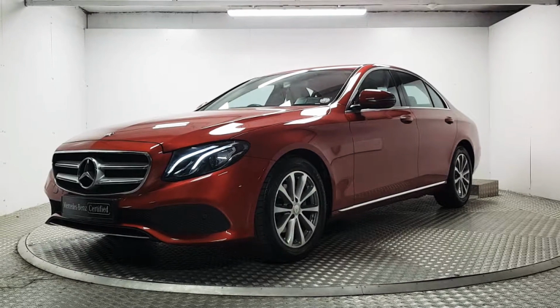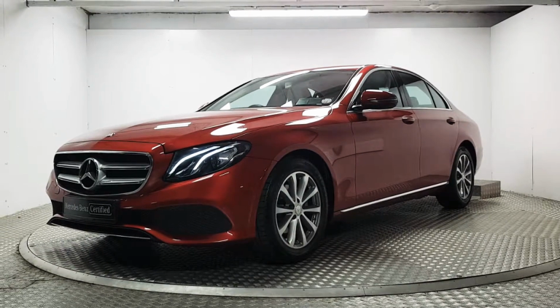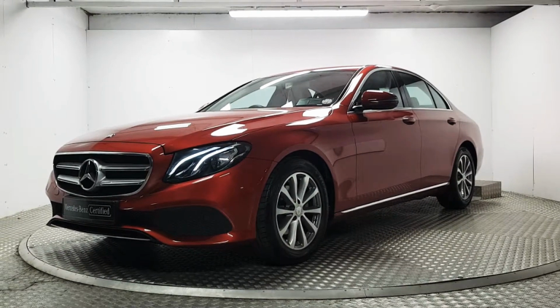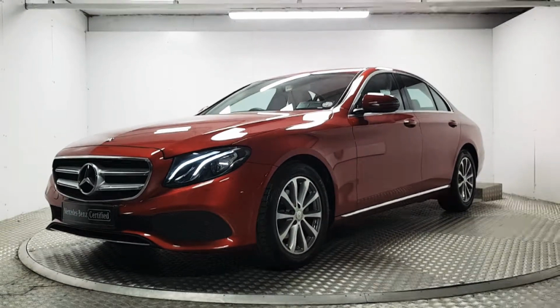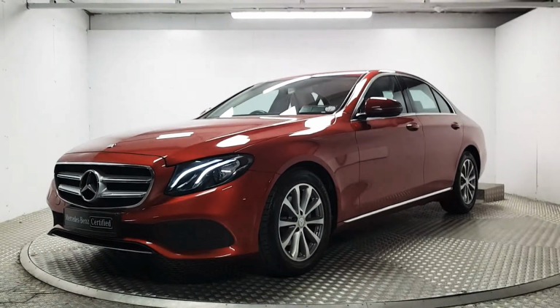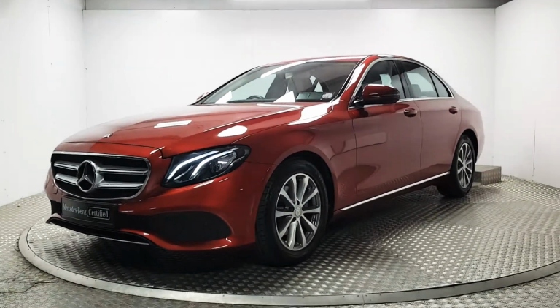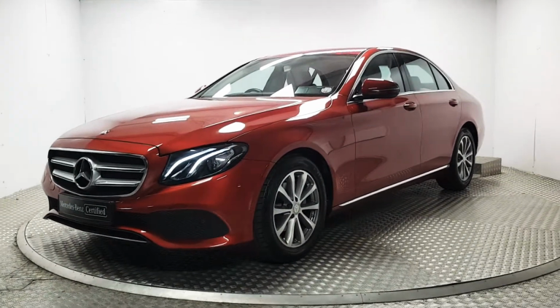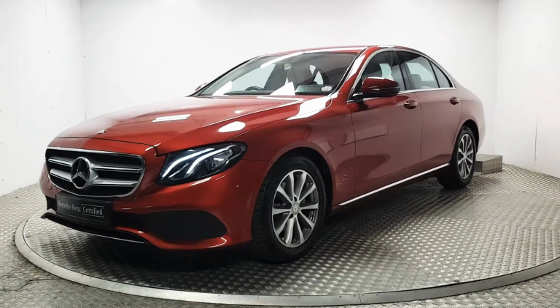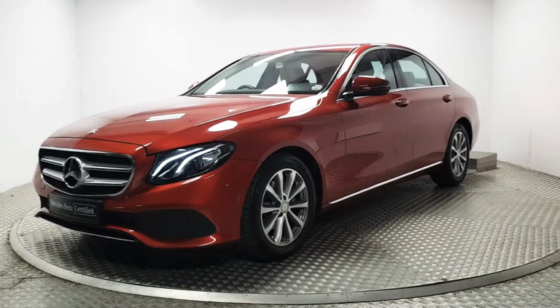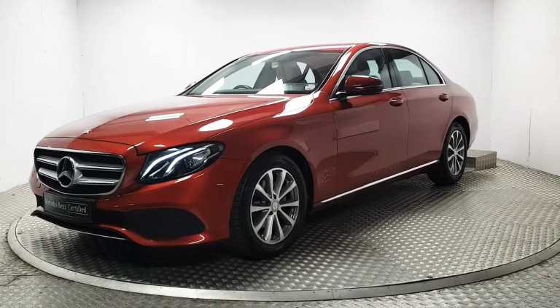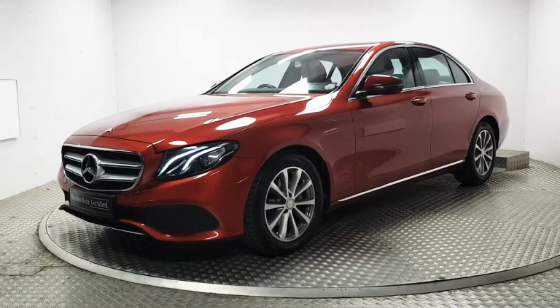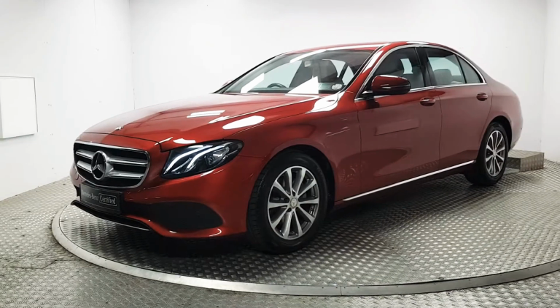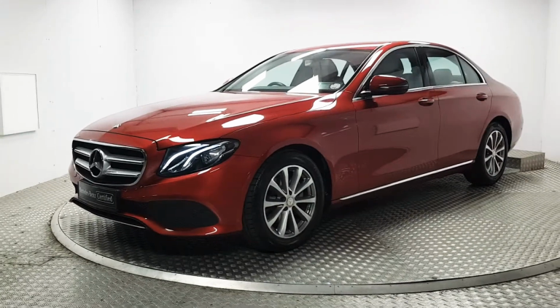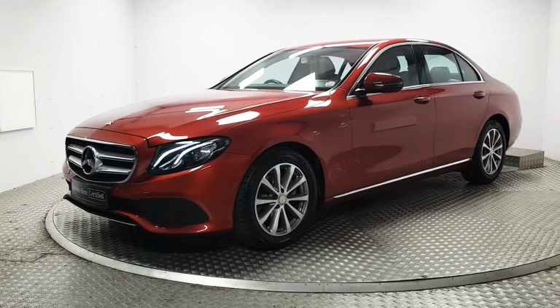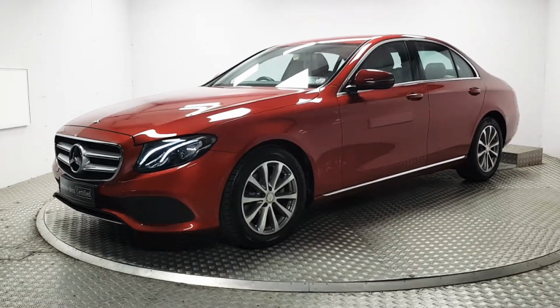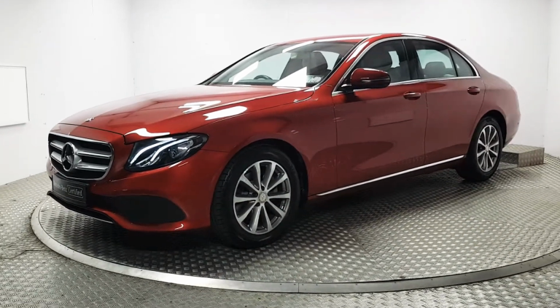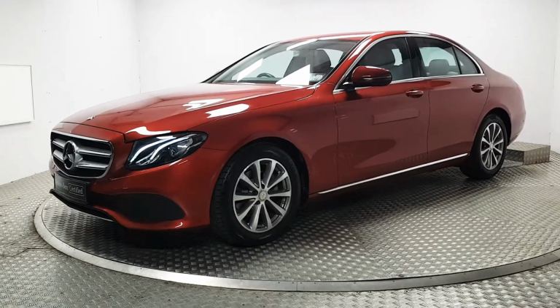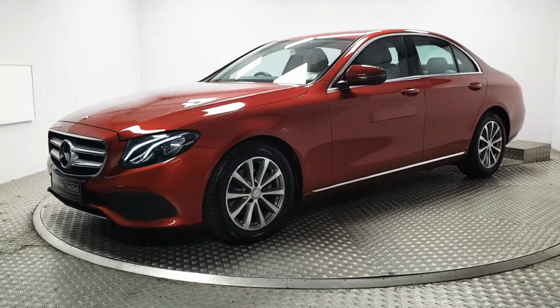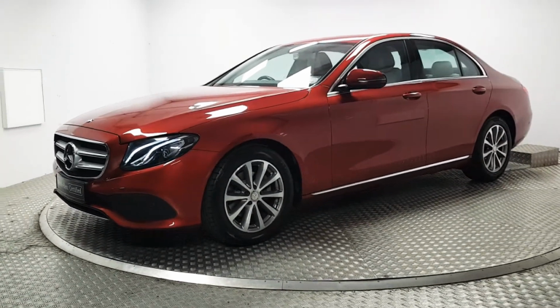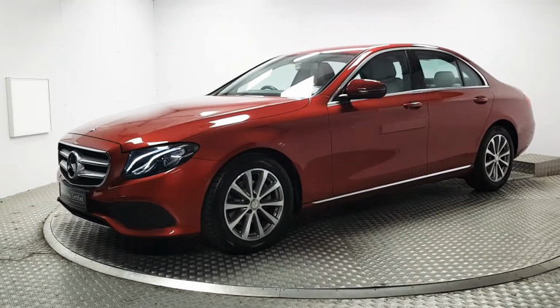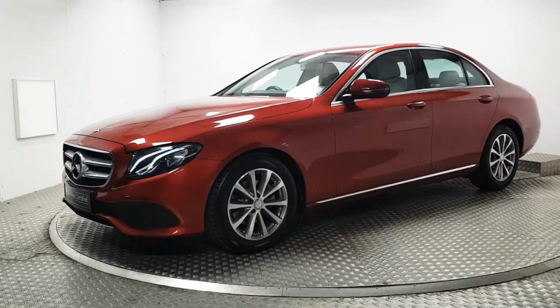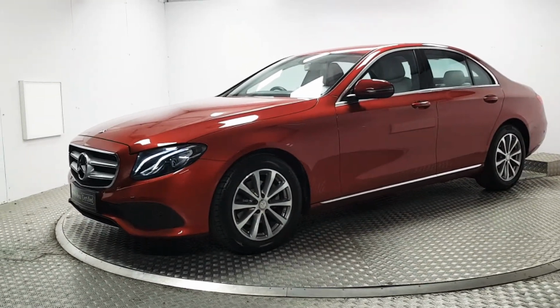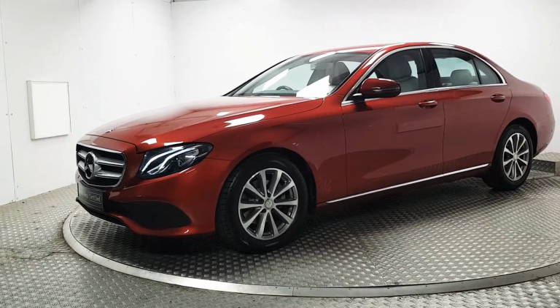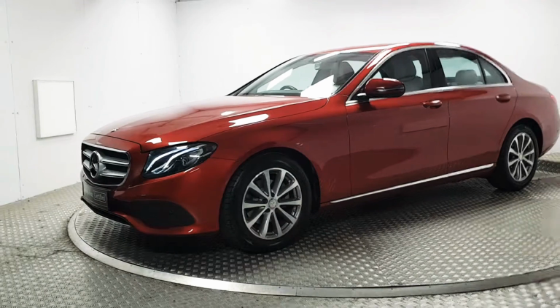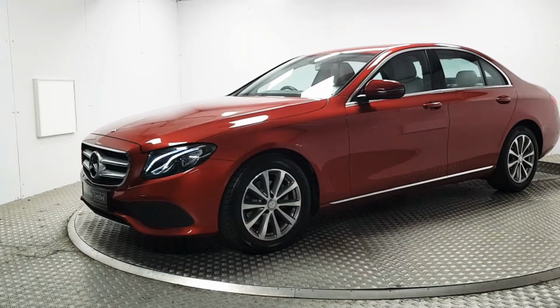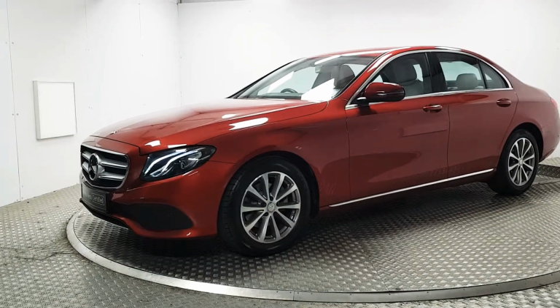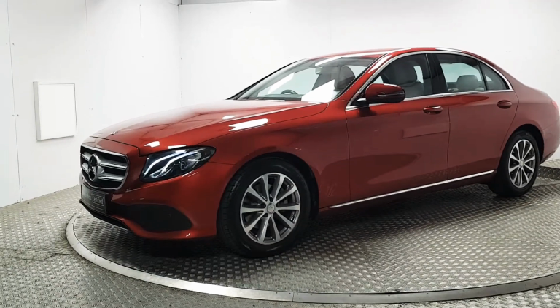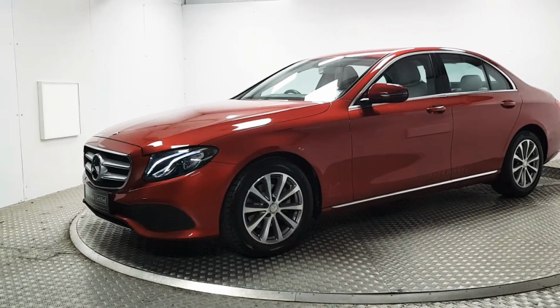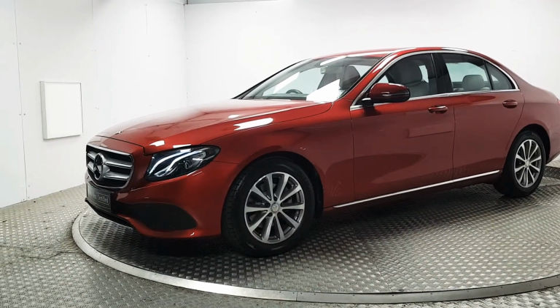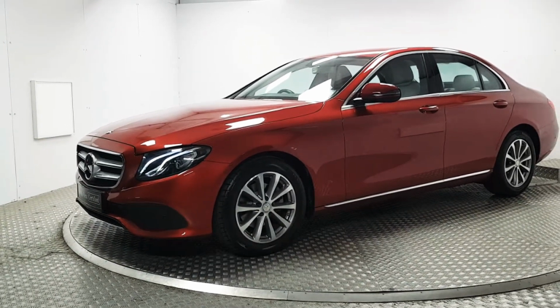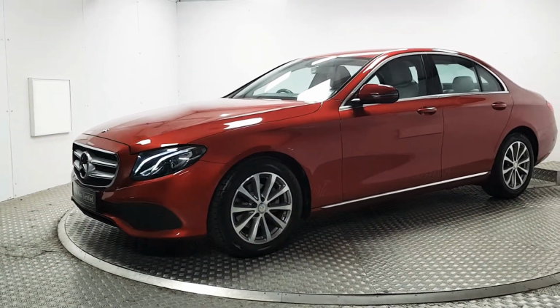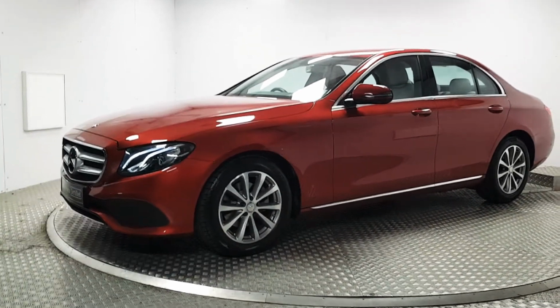Welcome to MSL Park Motors Mercedes-Benz. This is a fantastic 2017 E220 diesel avant-garde. We will do a quick walk around and point out some features and highlights.